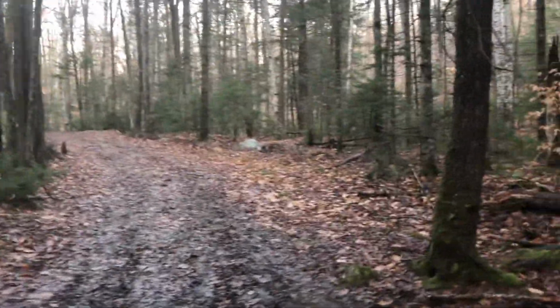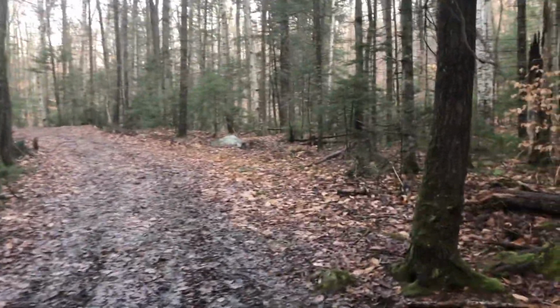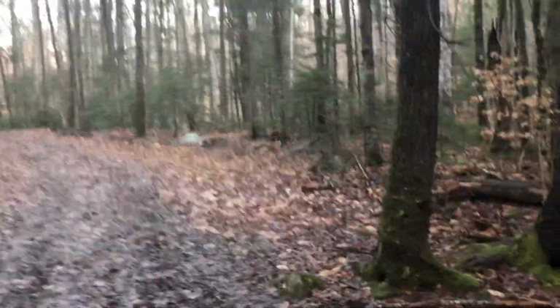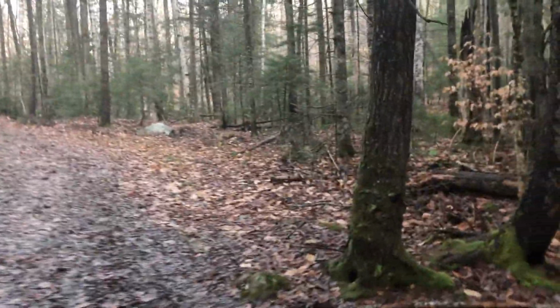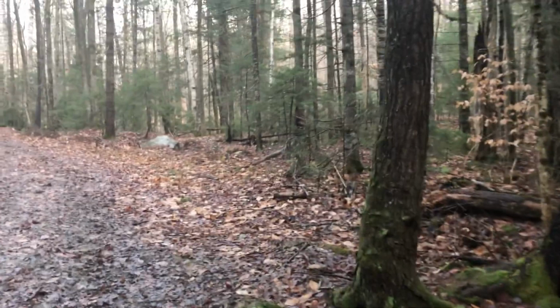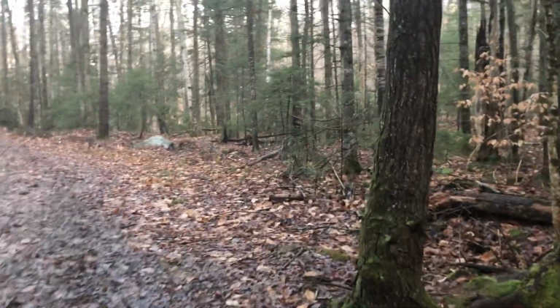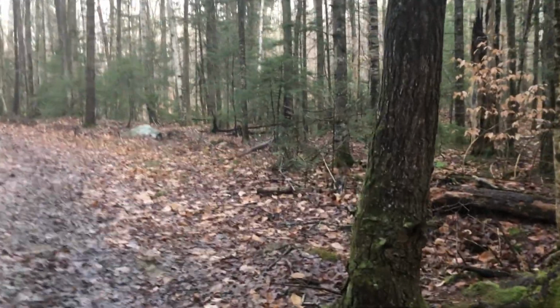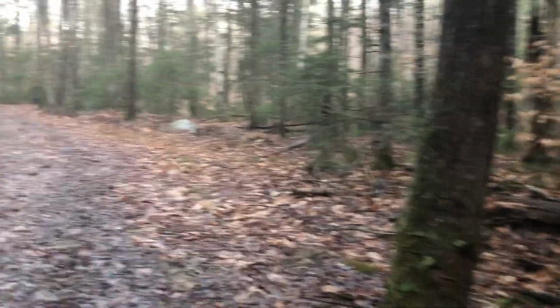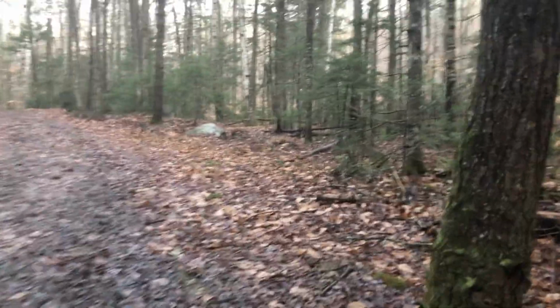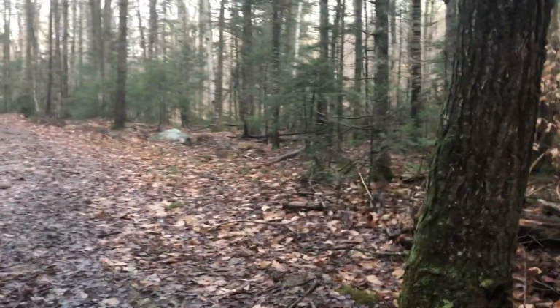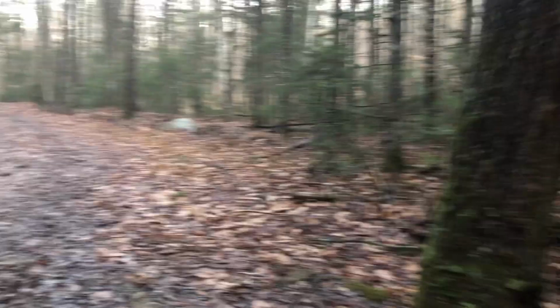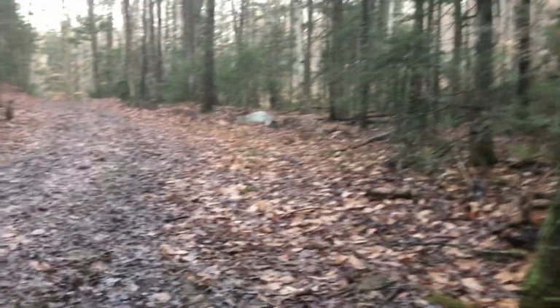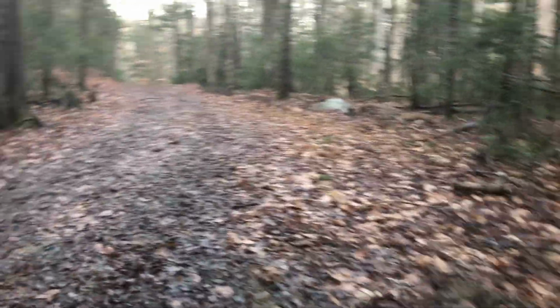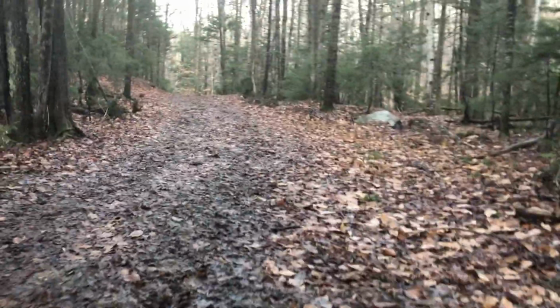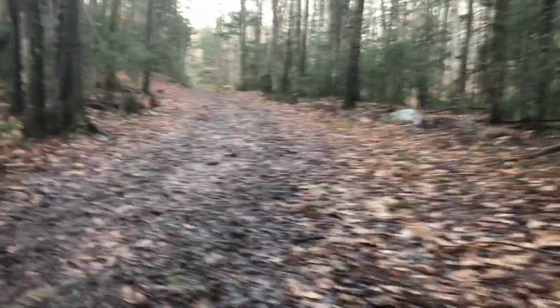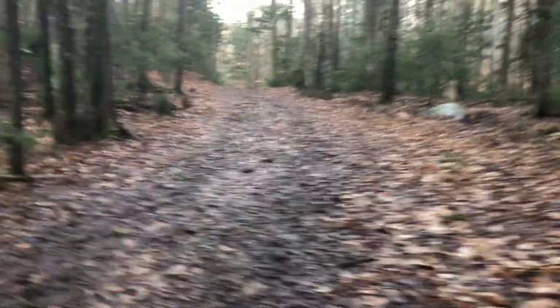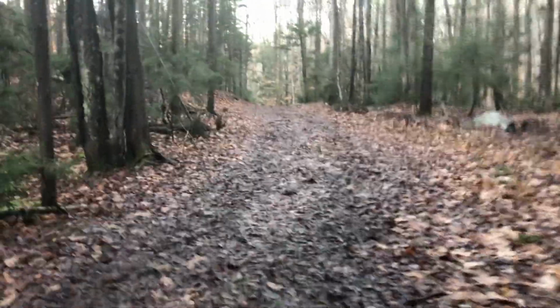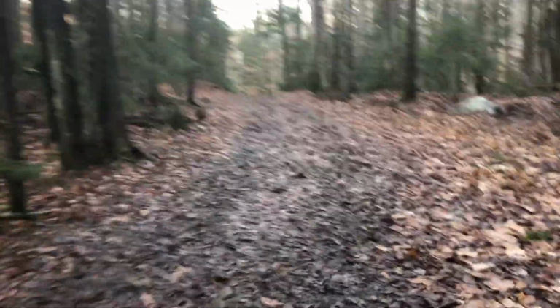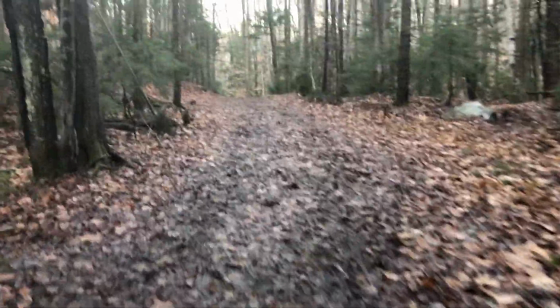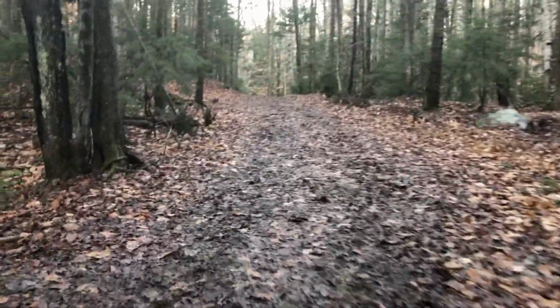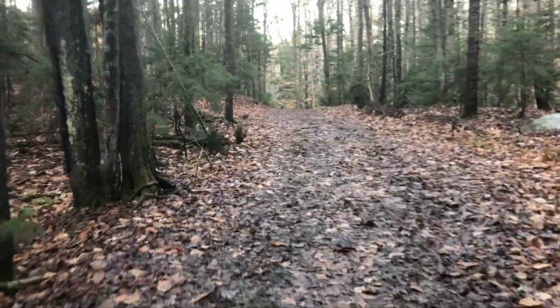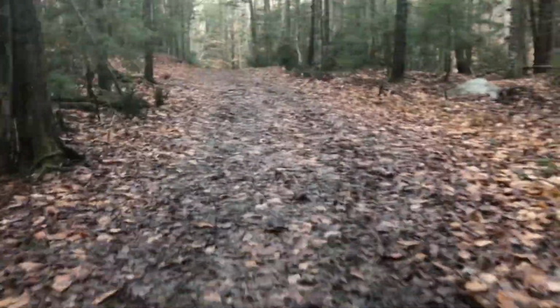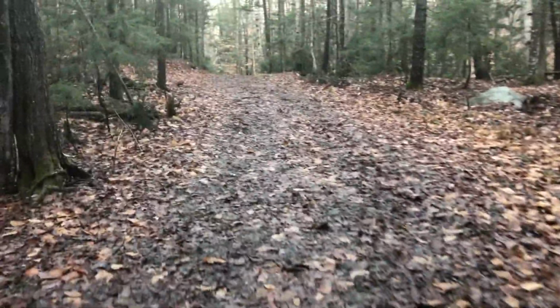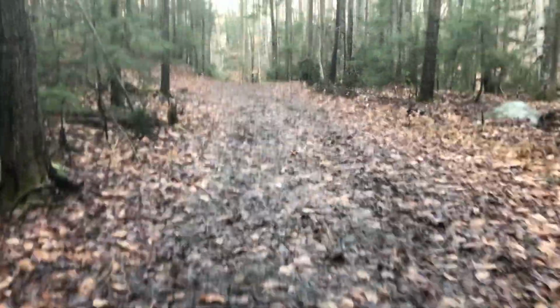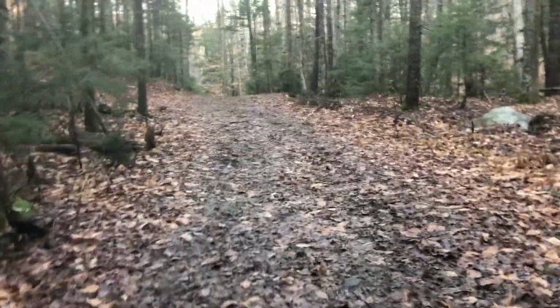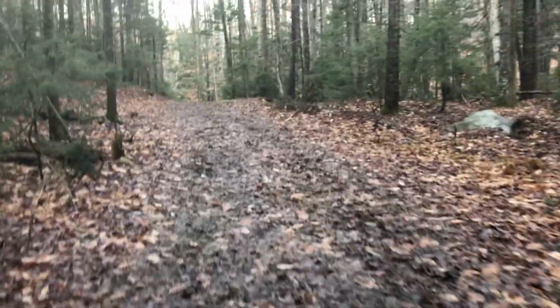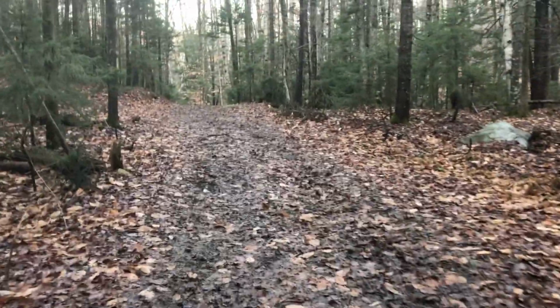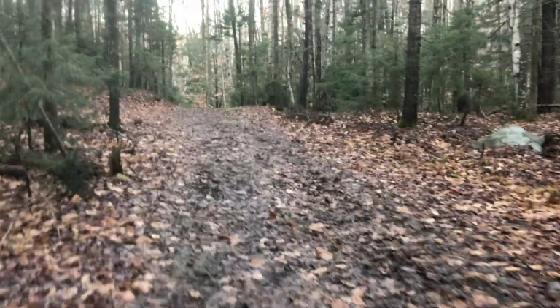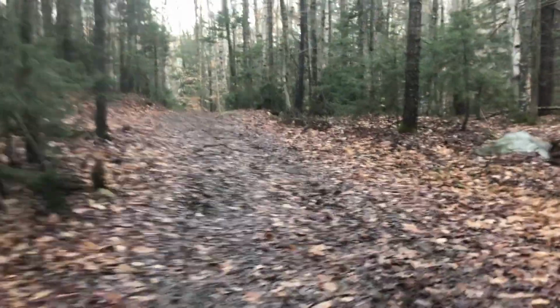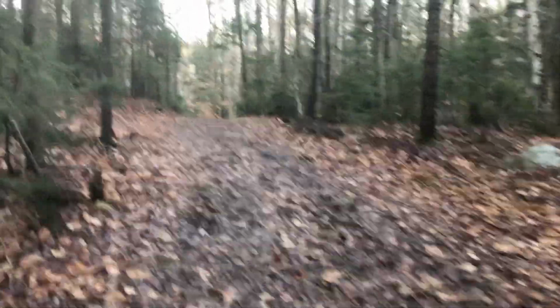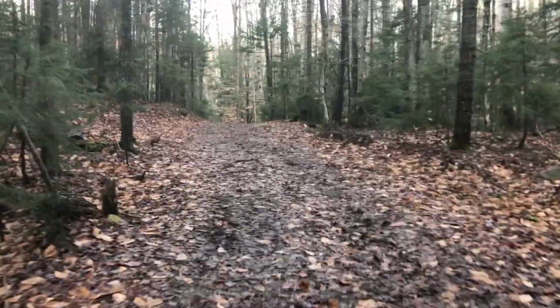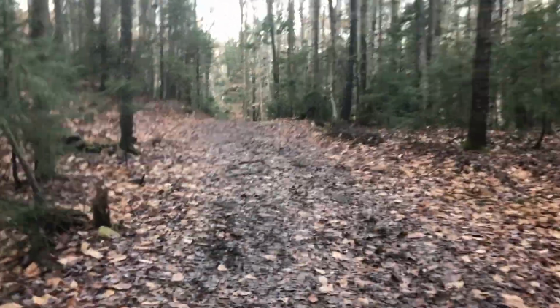It rained last night so the trail is a little bit muddy, but it's also below freezing right now, so it's also a little crunchy.